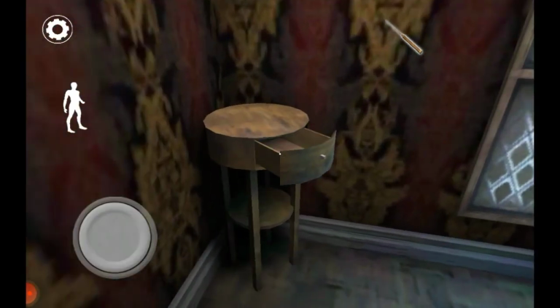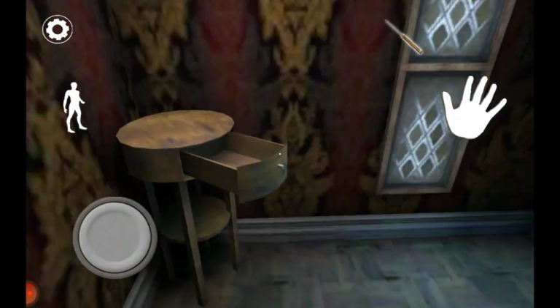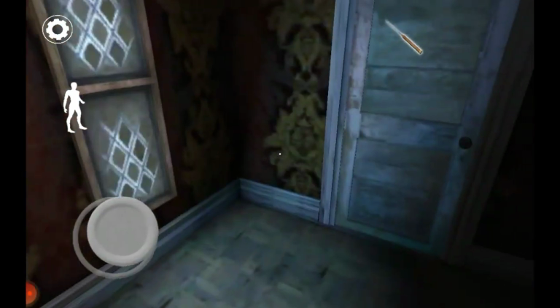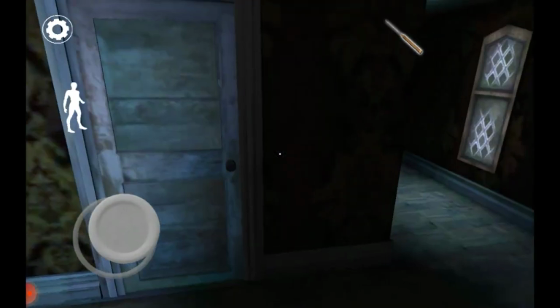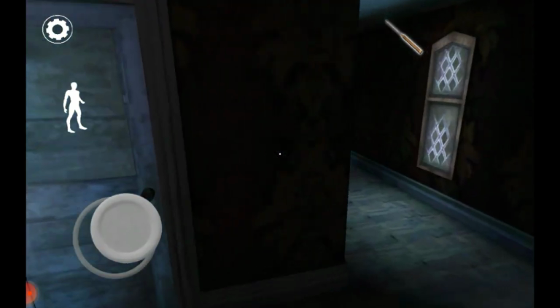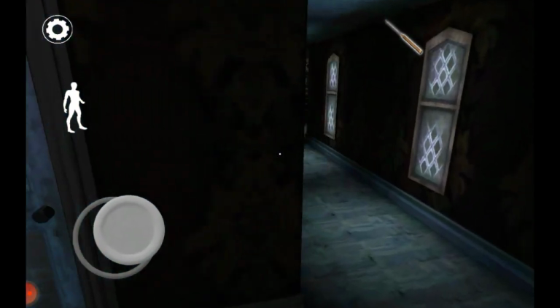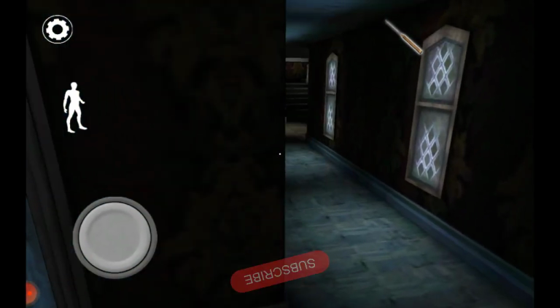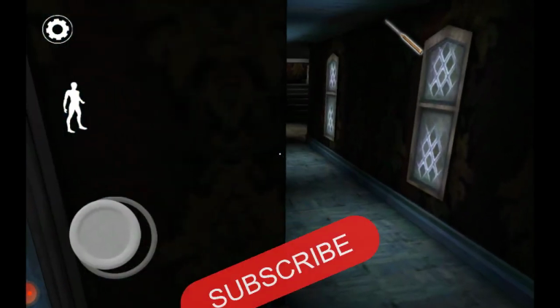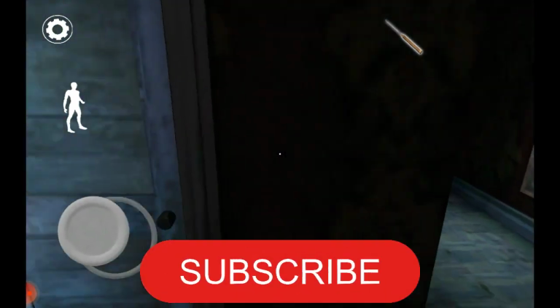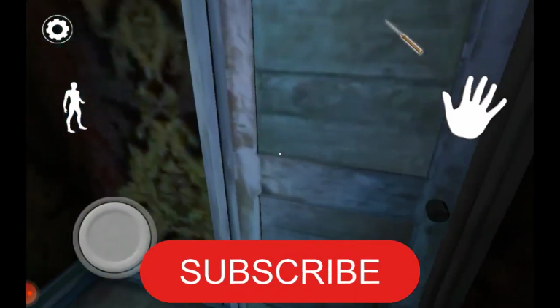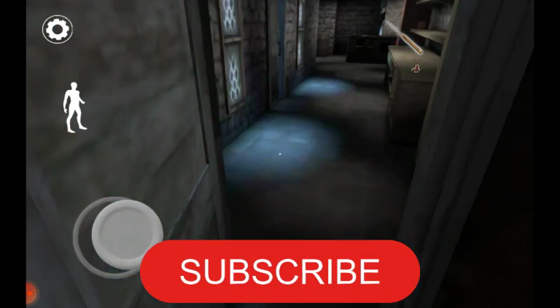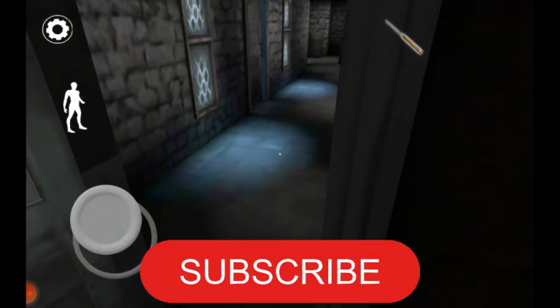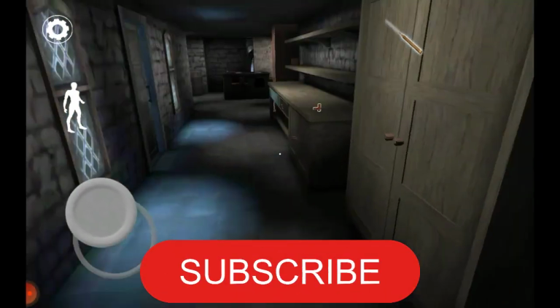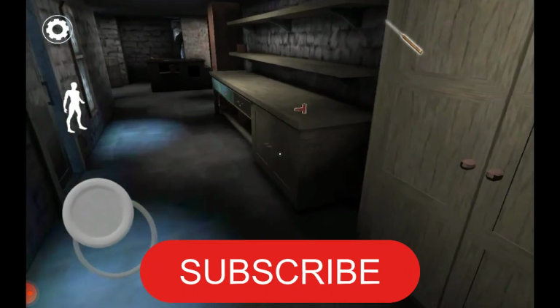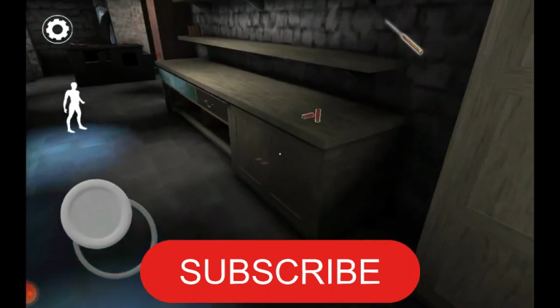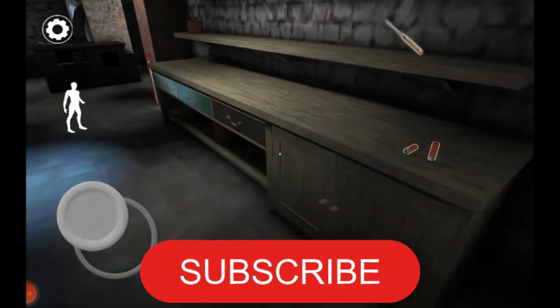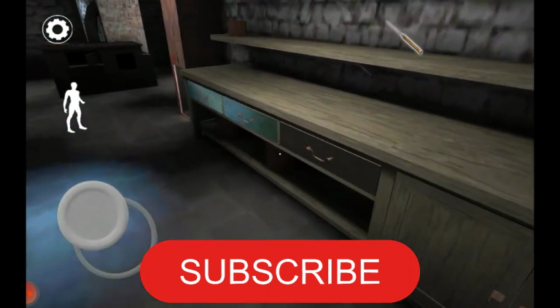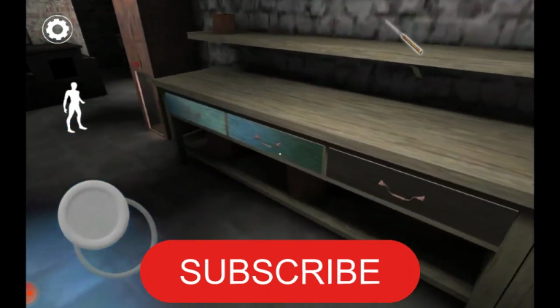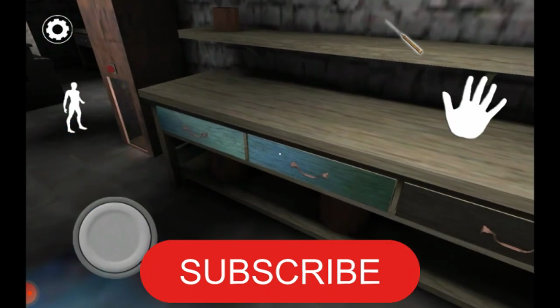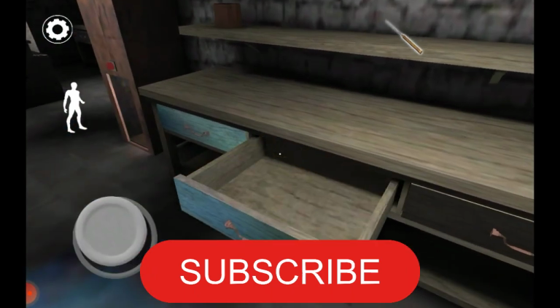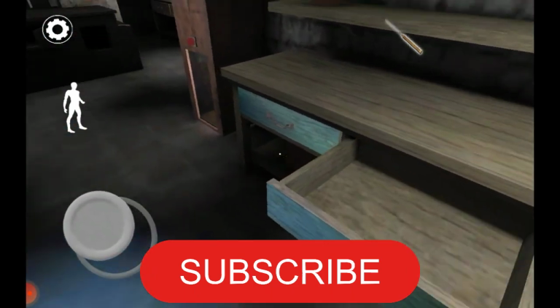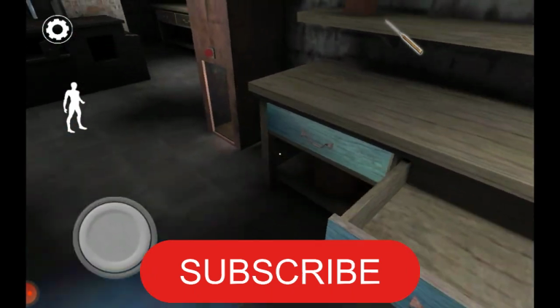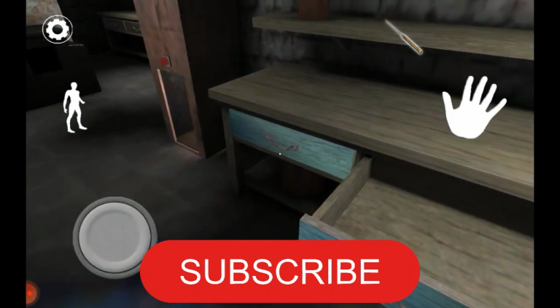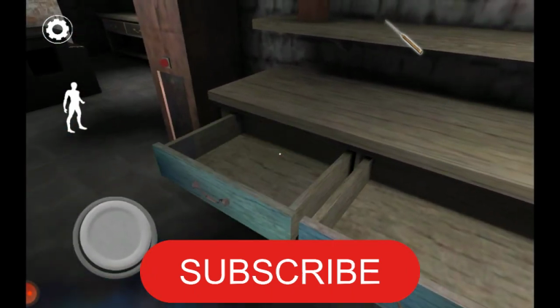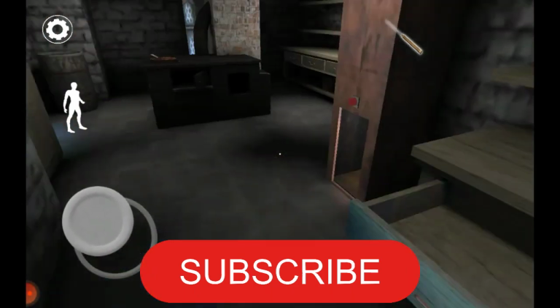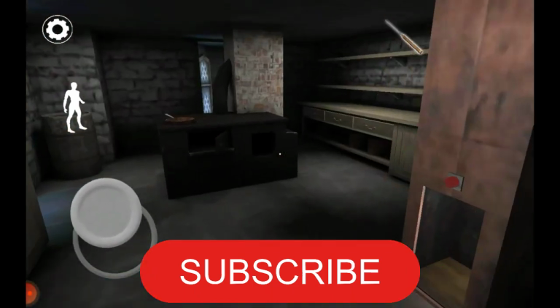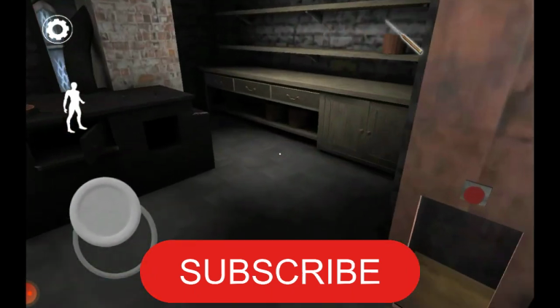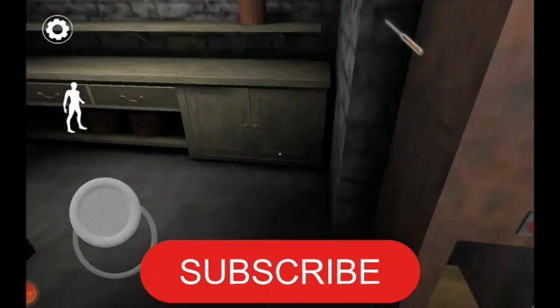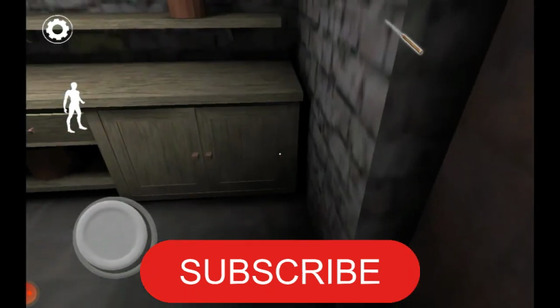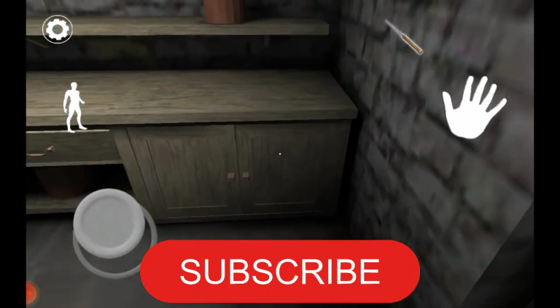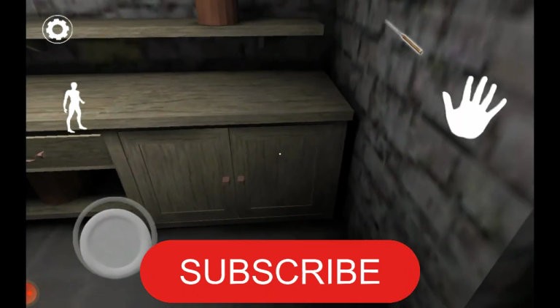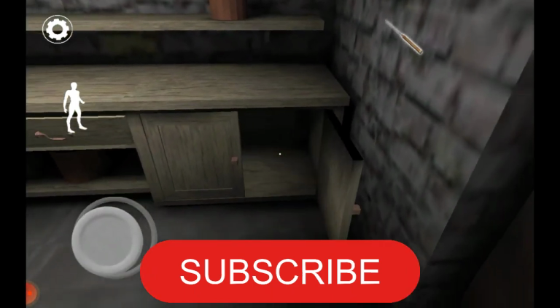Tip 4: Pace yourself and manage your stamina. Running drains your energy quickly, so try to maintain a steady jogging speed to outlast Granny's pursuit.